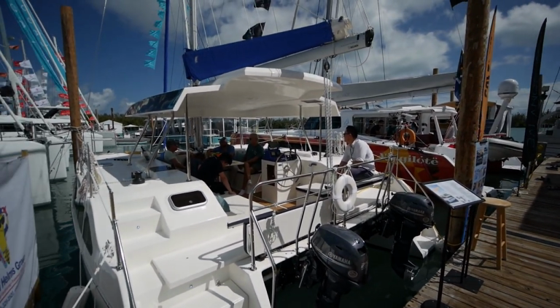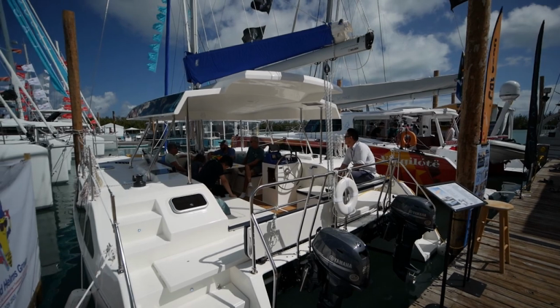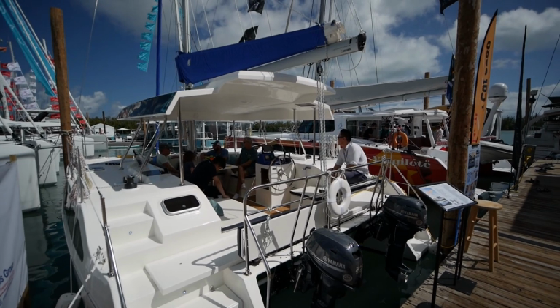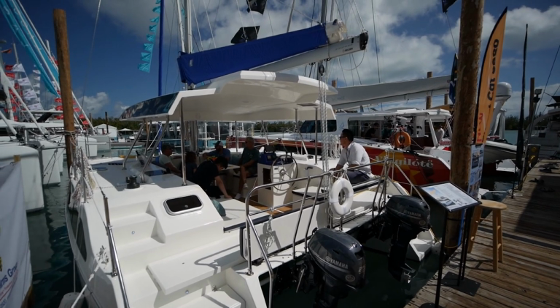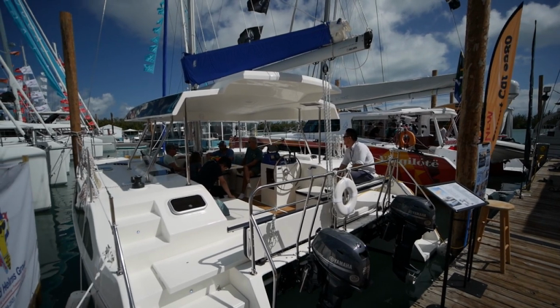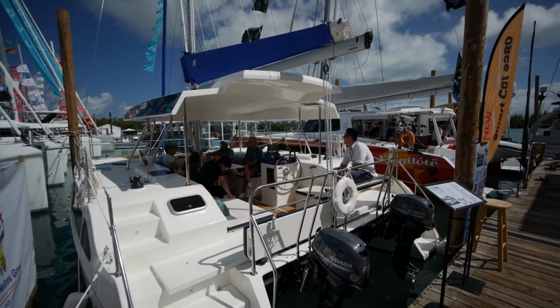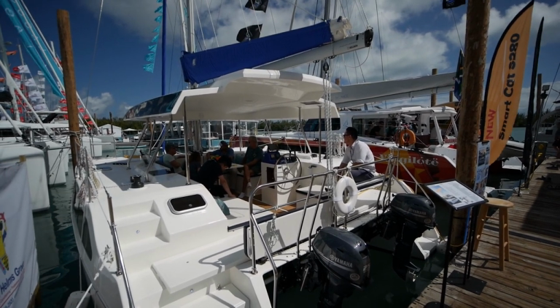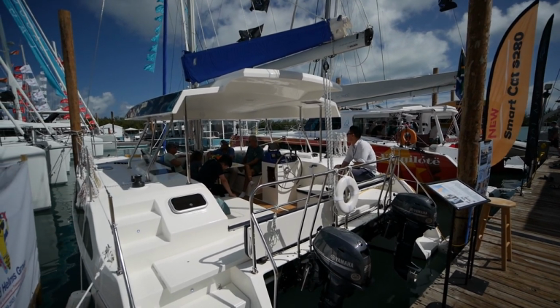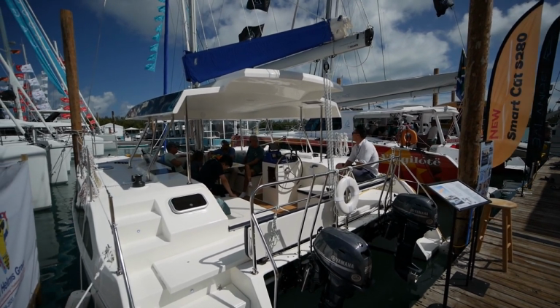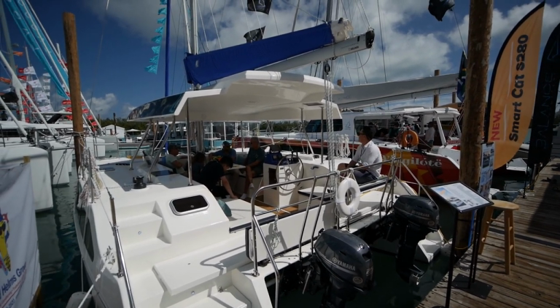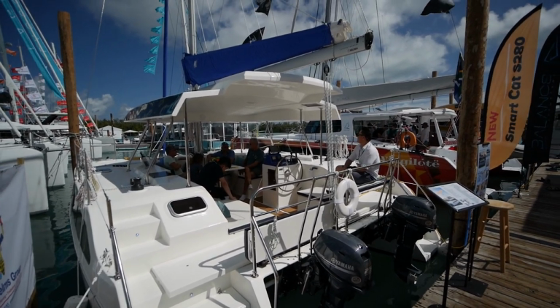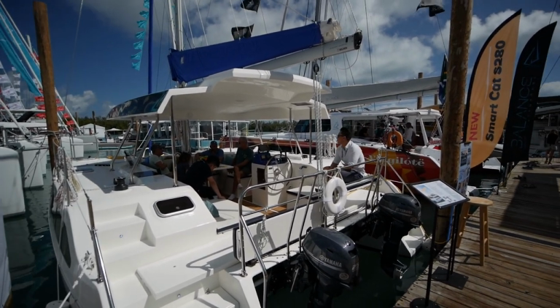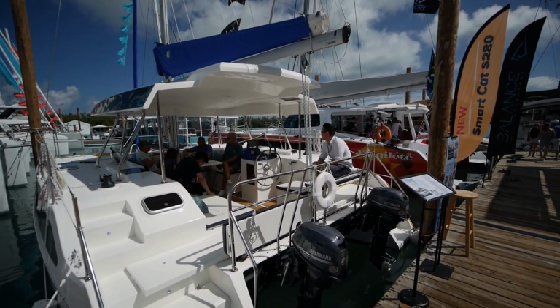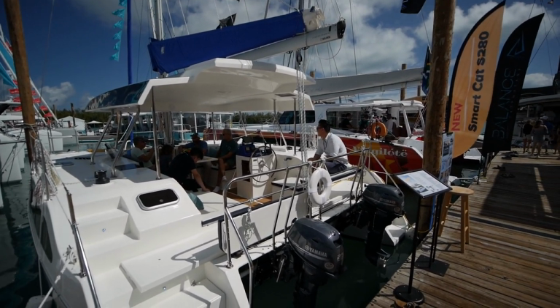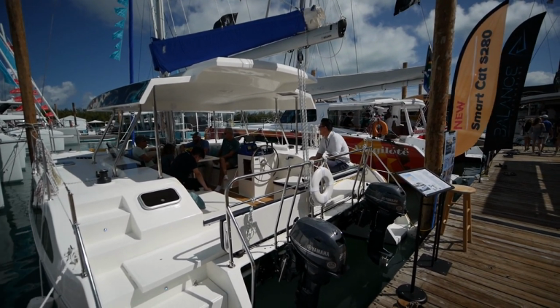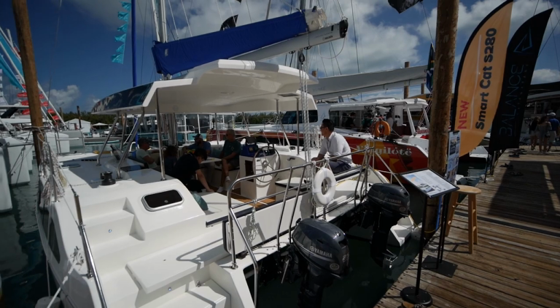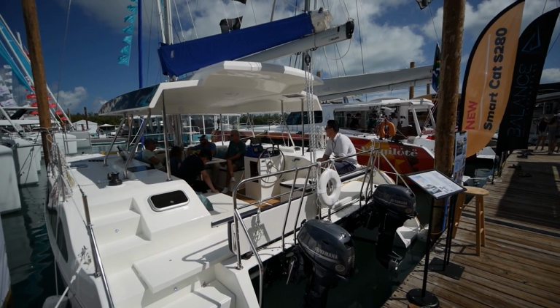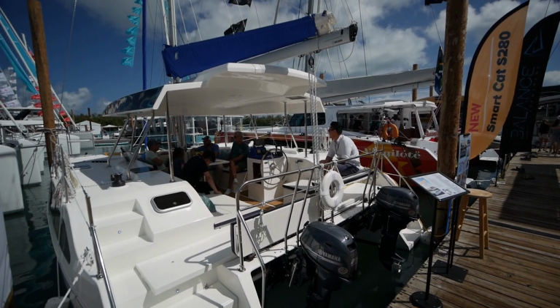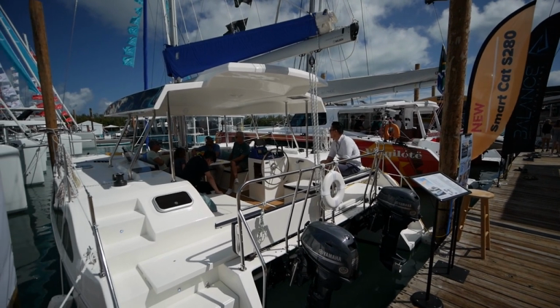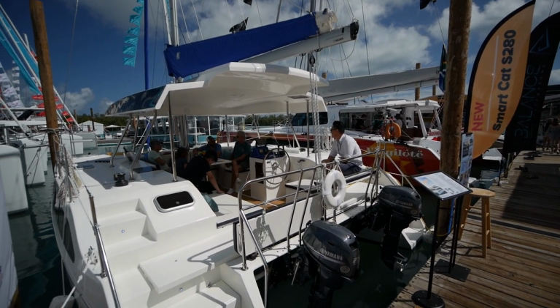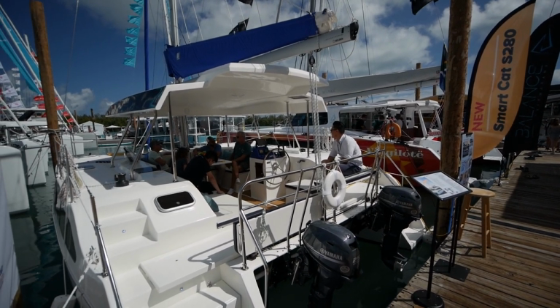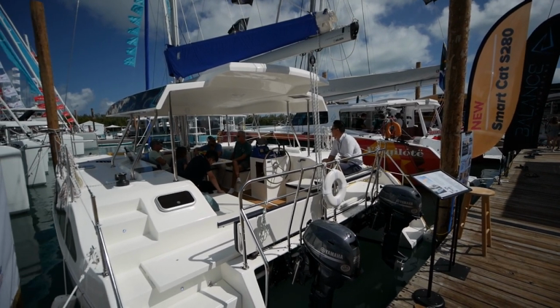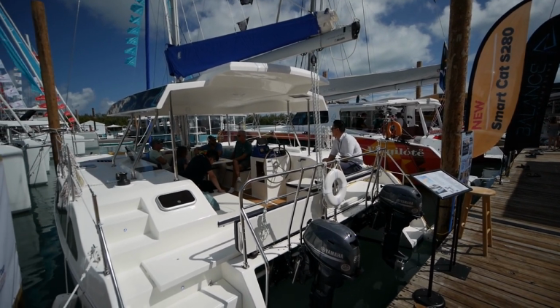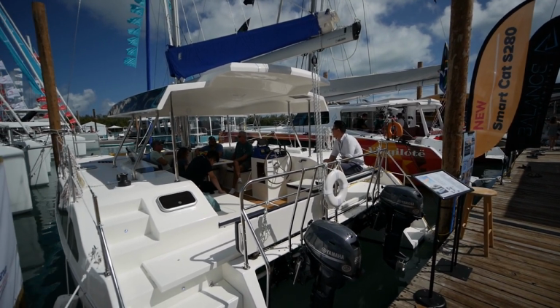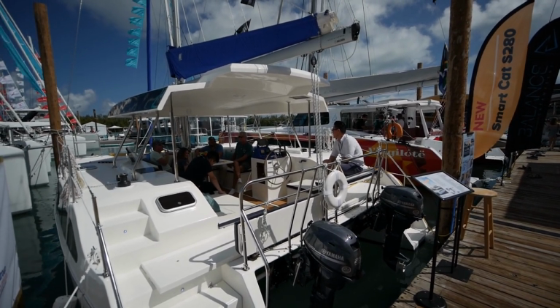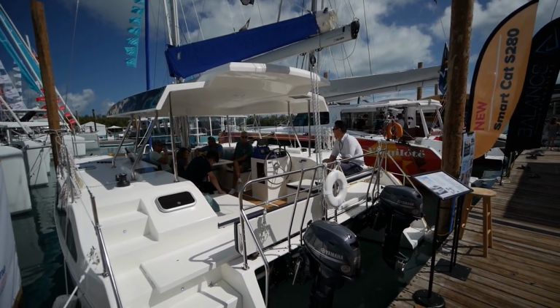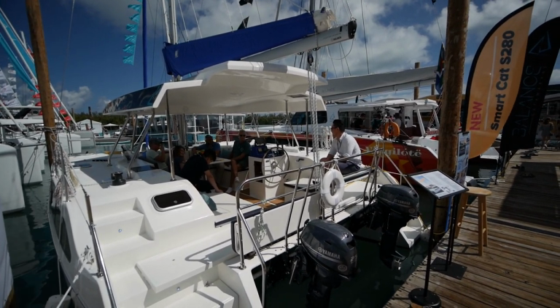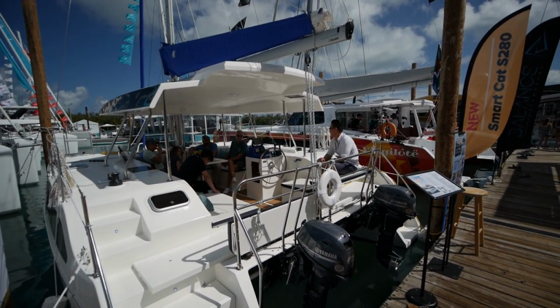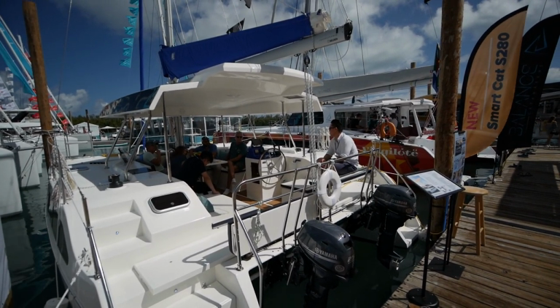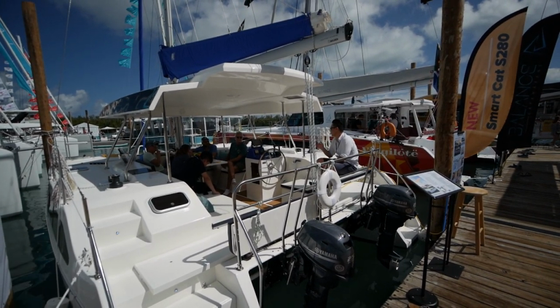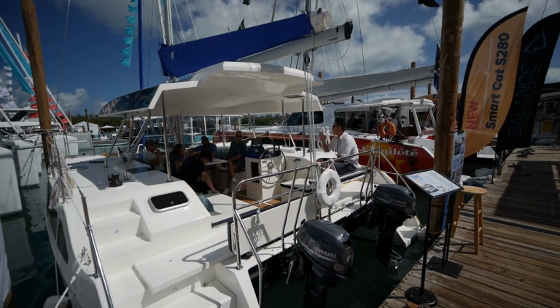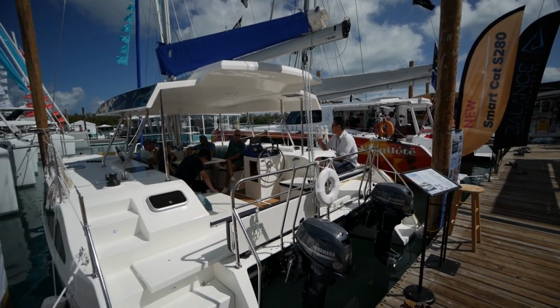It is an open Brigidex-style catamaran, 28 feet in length, and it retails for less than what most used catamarans cost. Let's go aboard.